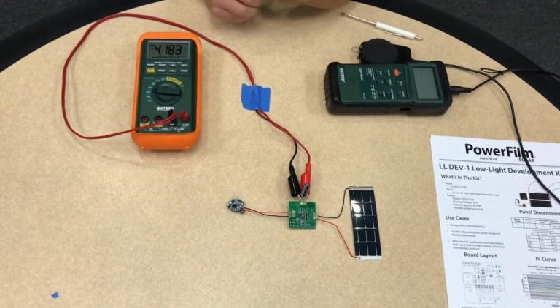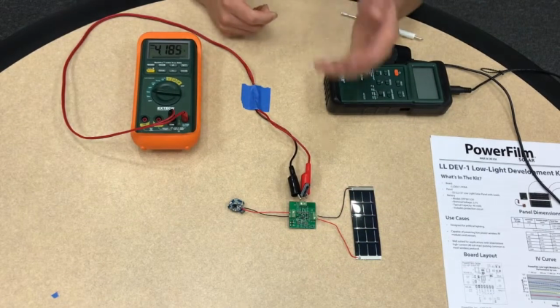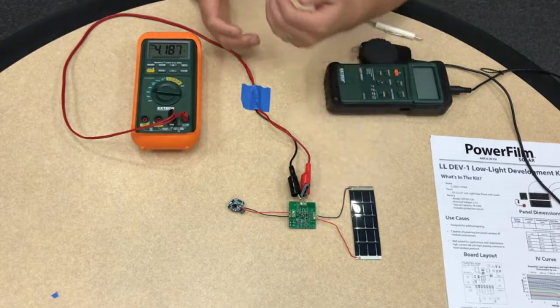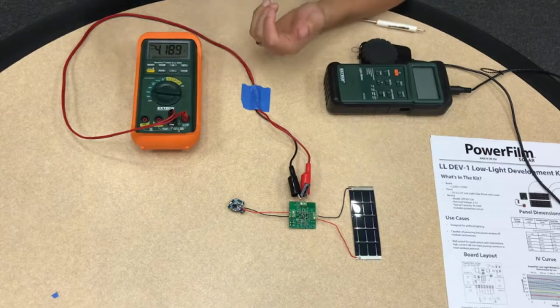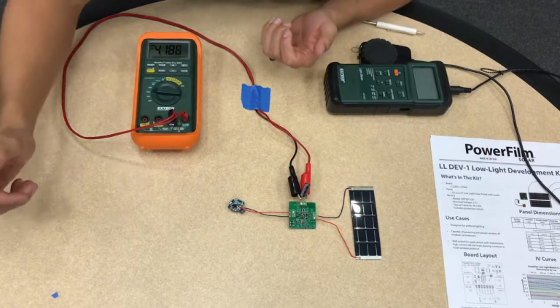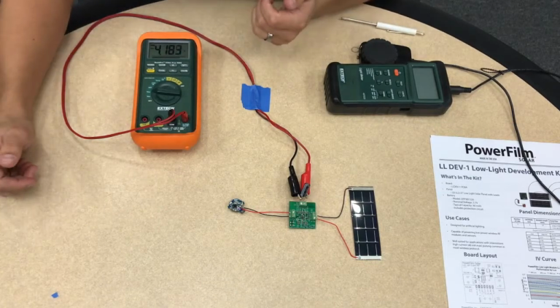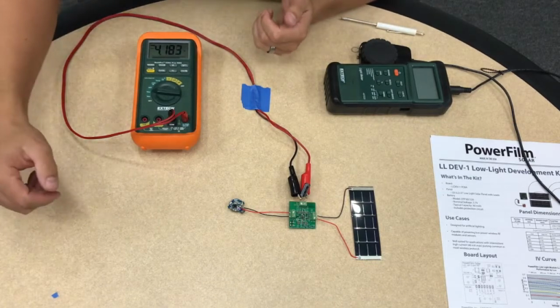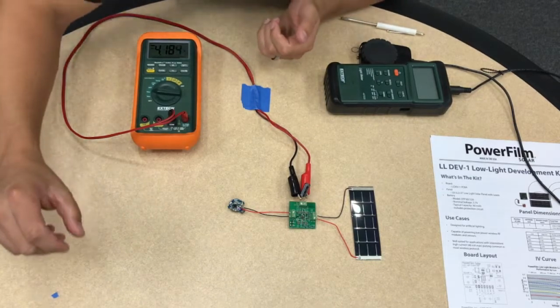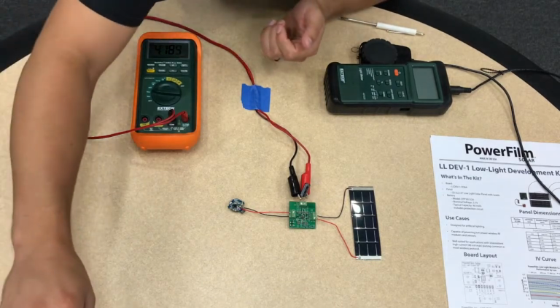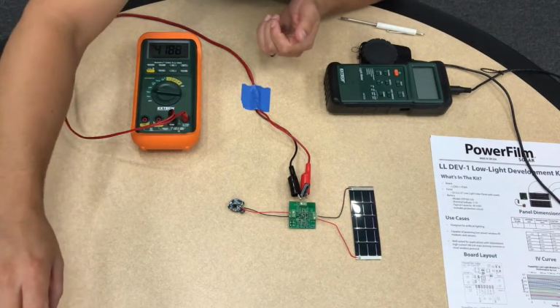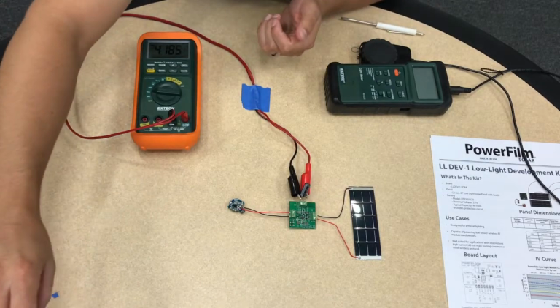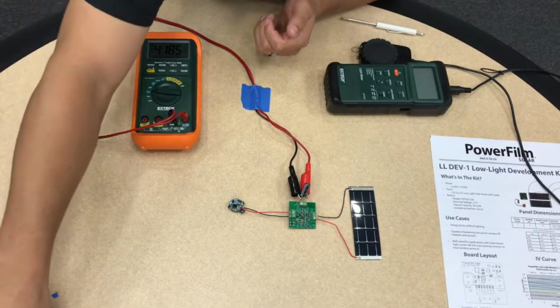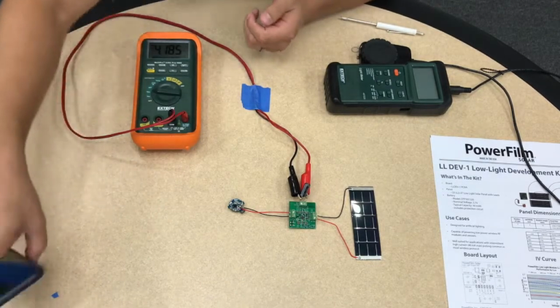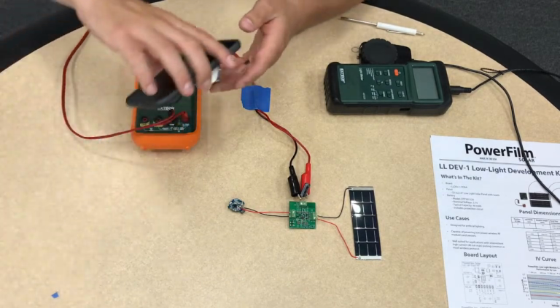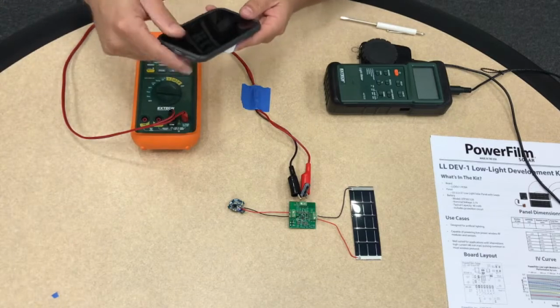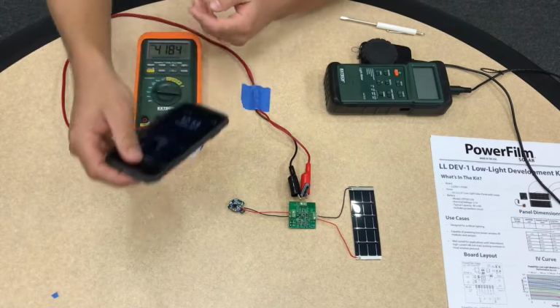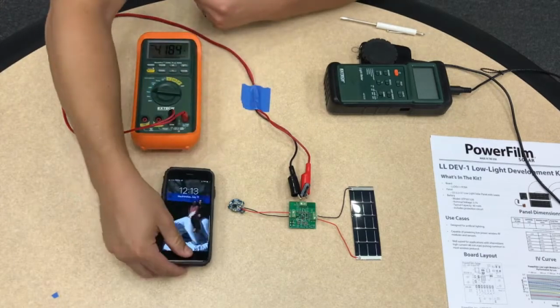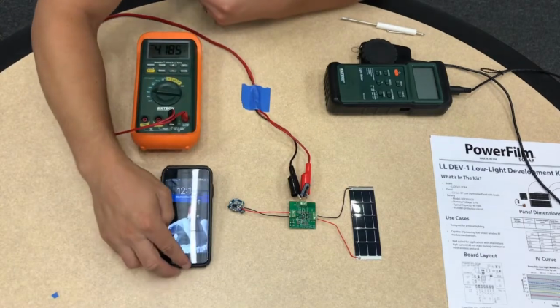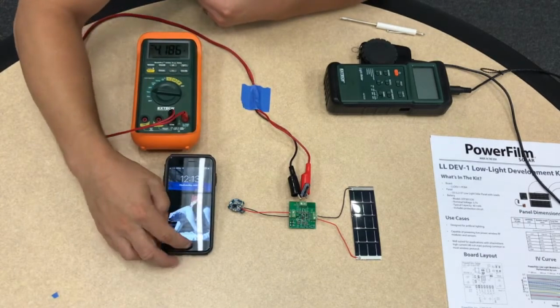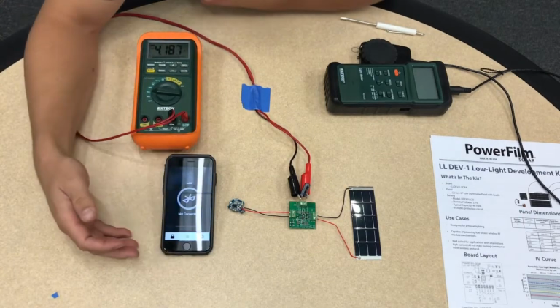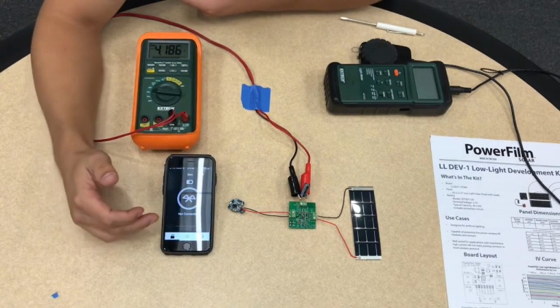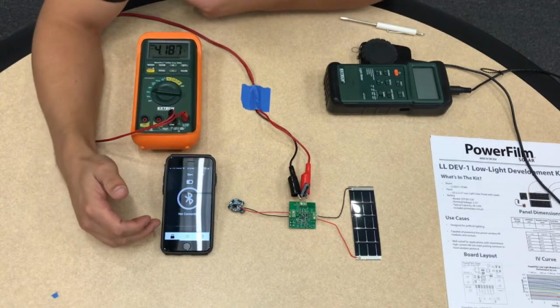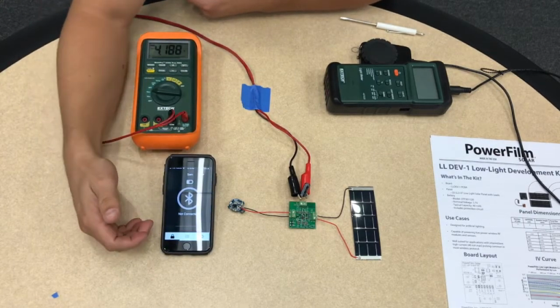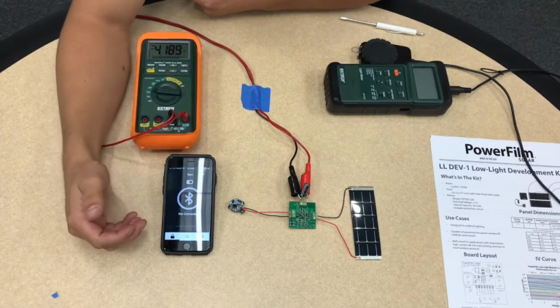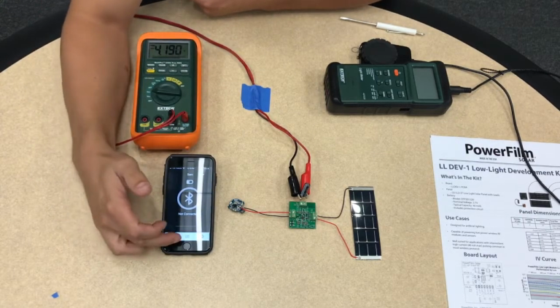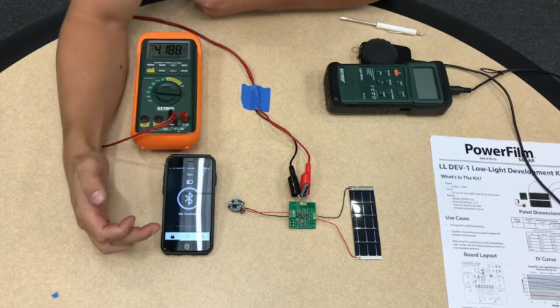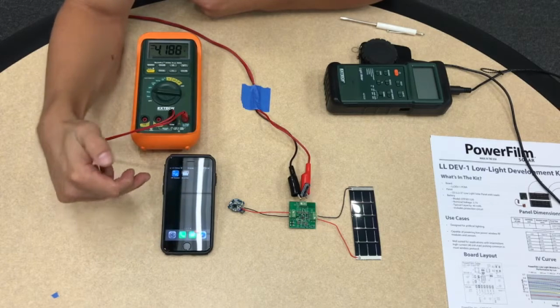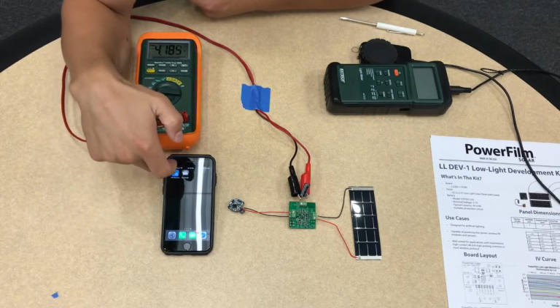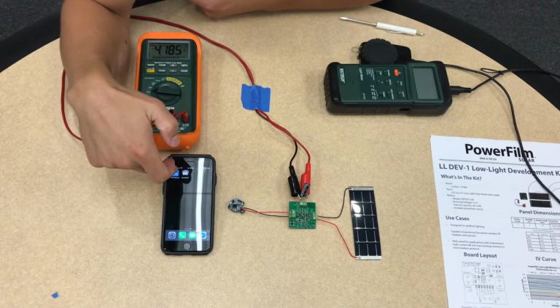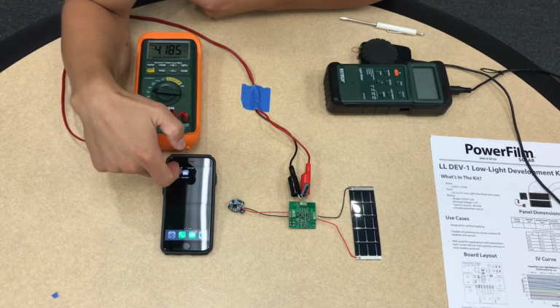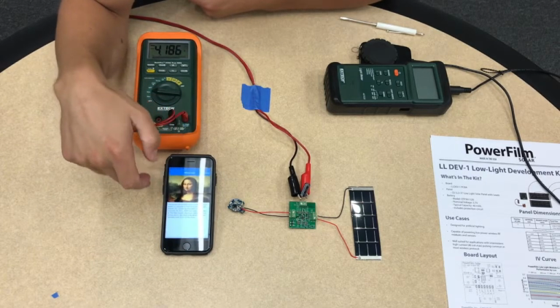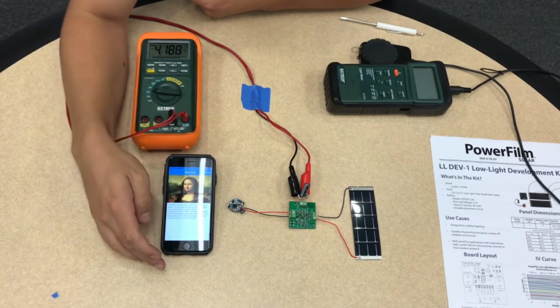The board is pre-configured to charge a lithium polymer battery, which has a termination voltage of 3 volts. Now I'll connect to the beacon using my phone, using the Nordic Beacon app.